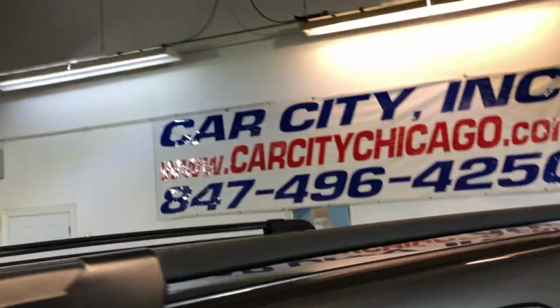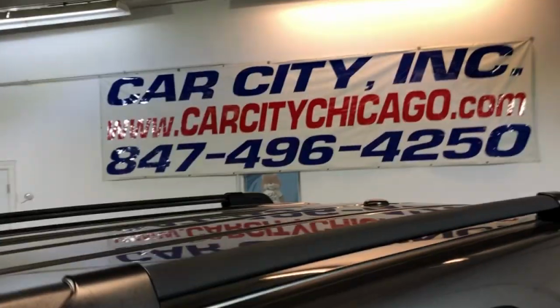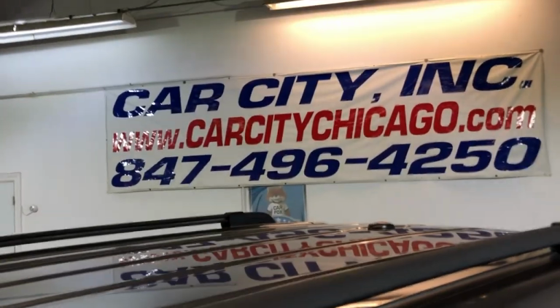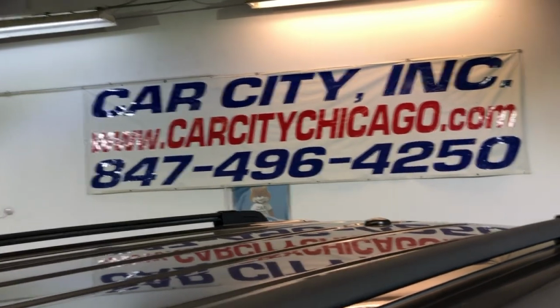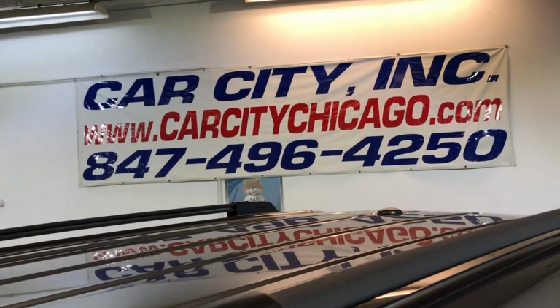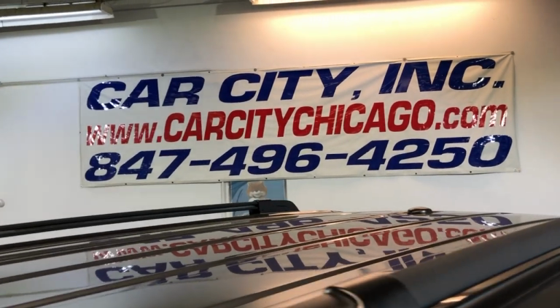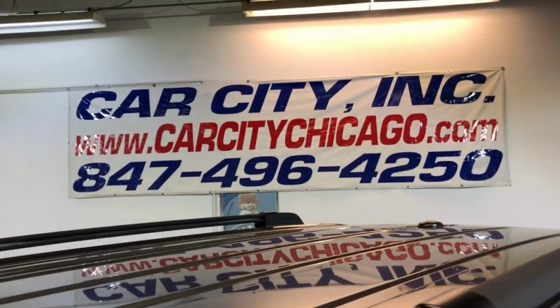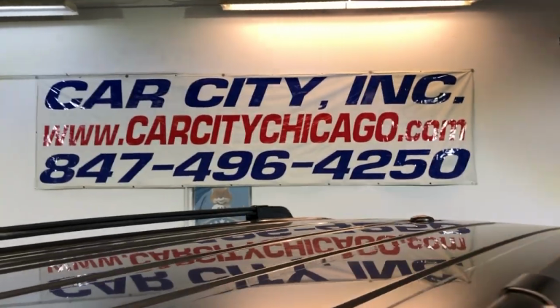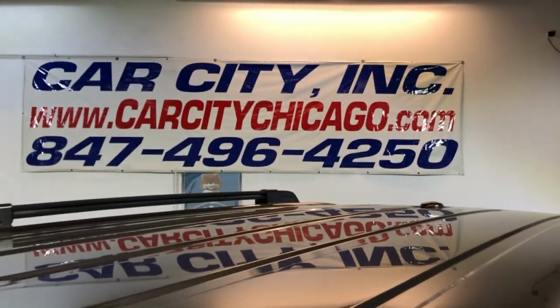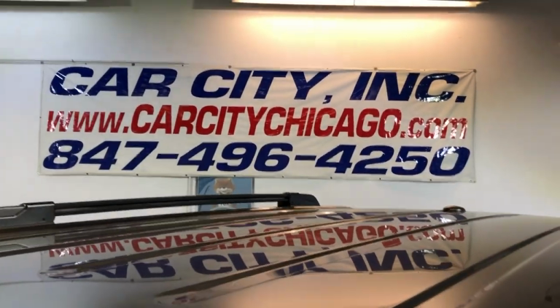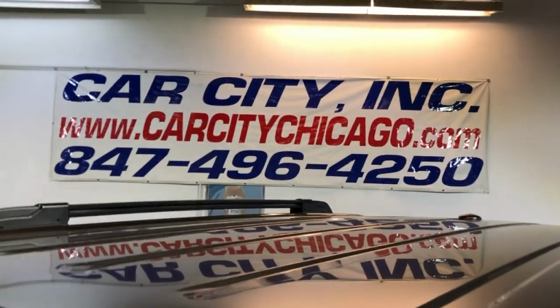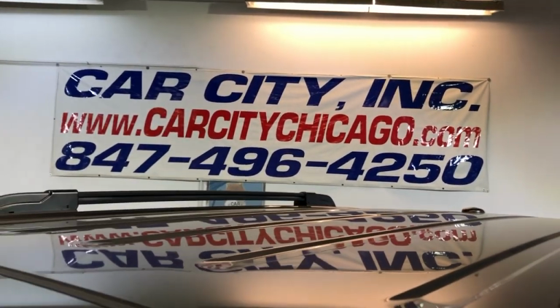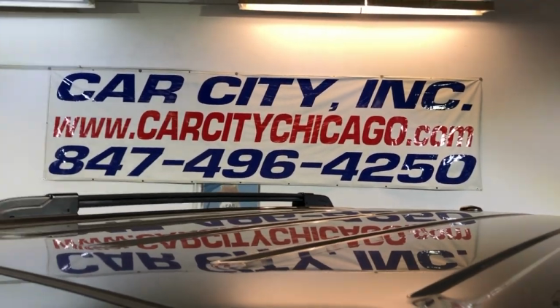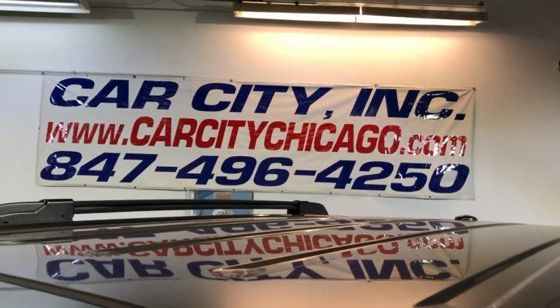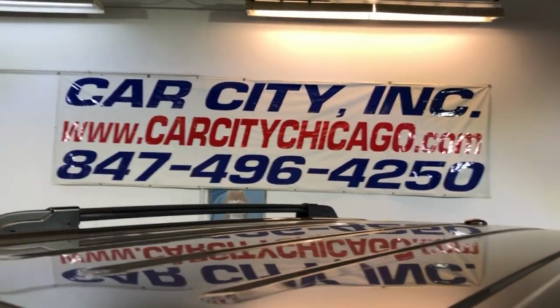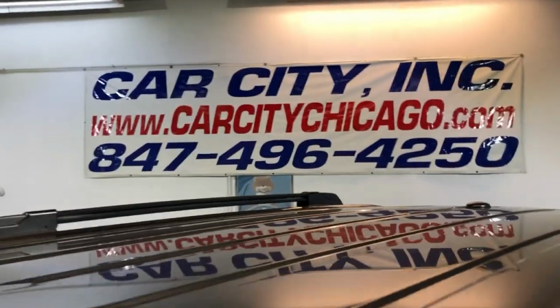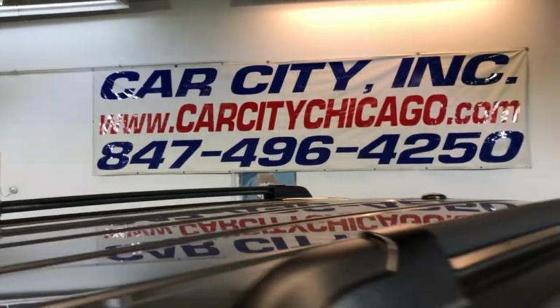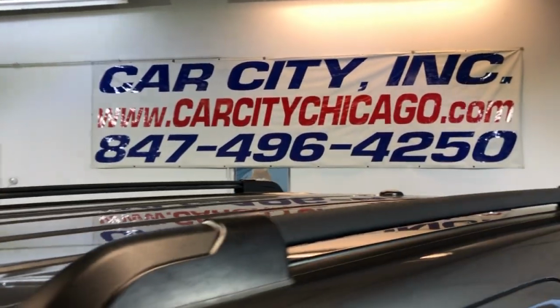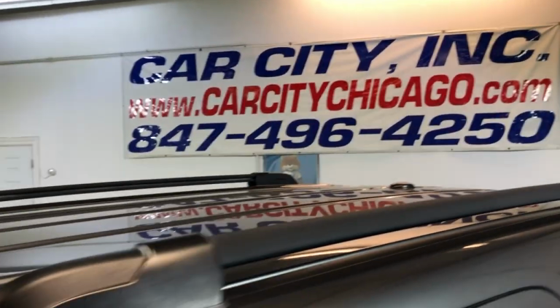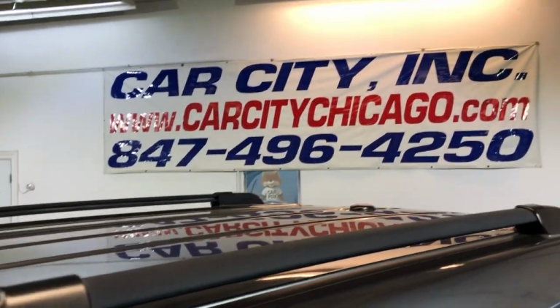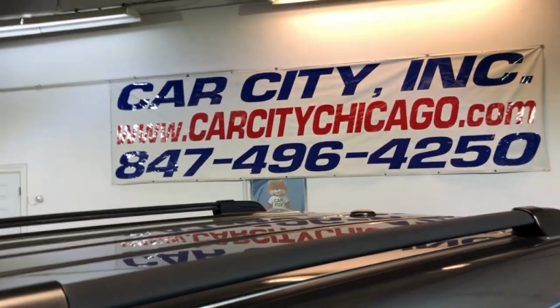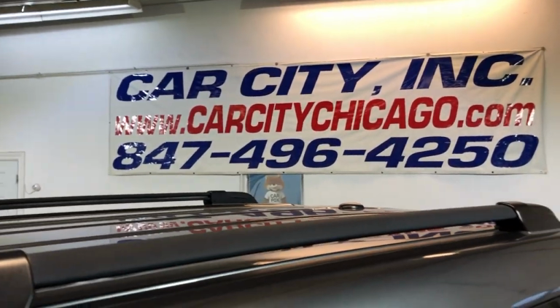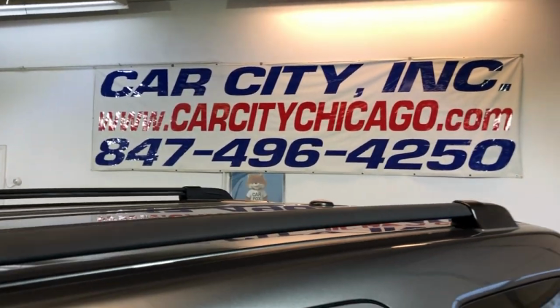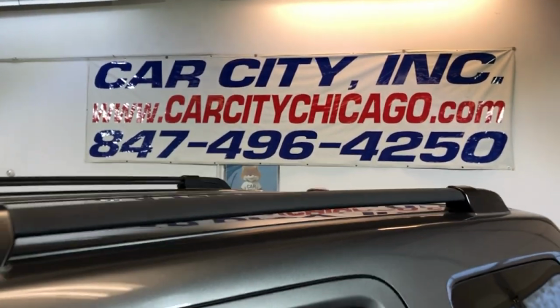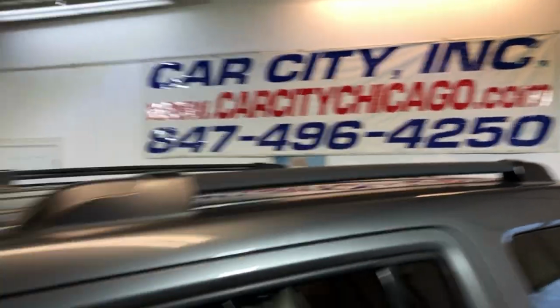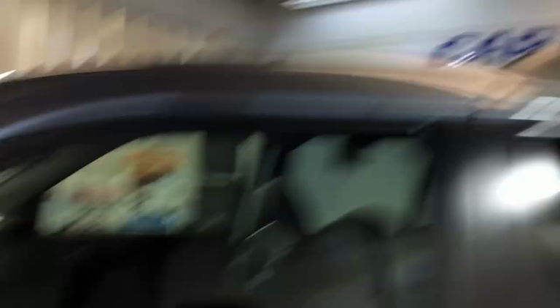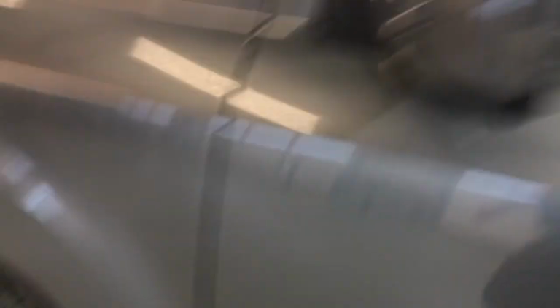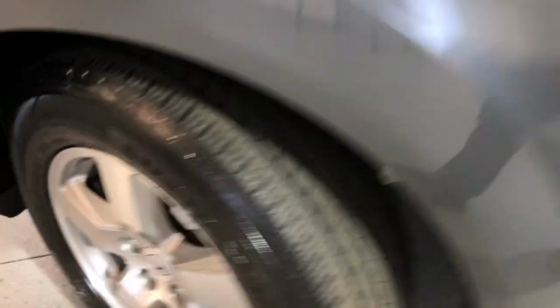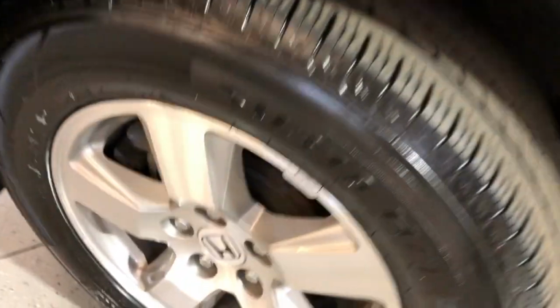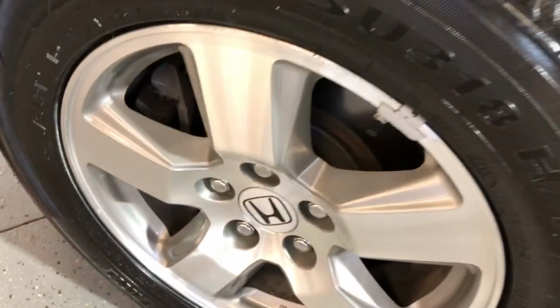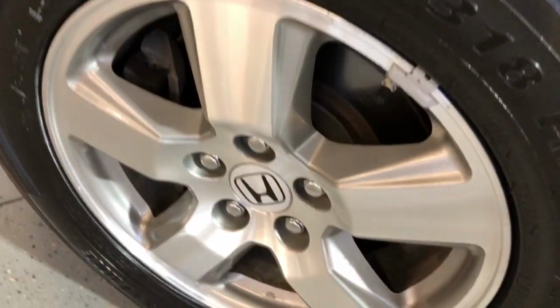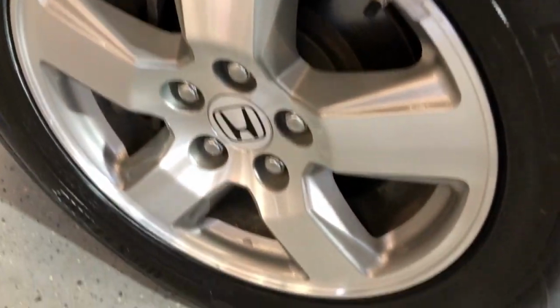If you have any questions, please give us a call or visit our website for more information. We have a bunch of pictures, video, and a free Carfax report. Give us a call with any questions at 847-496-4250.